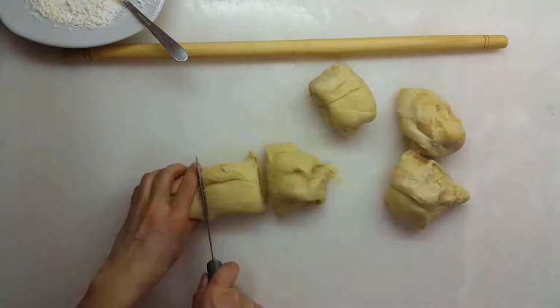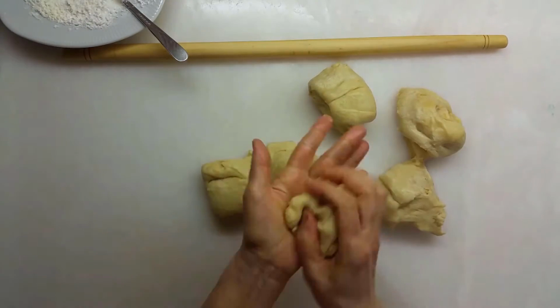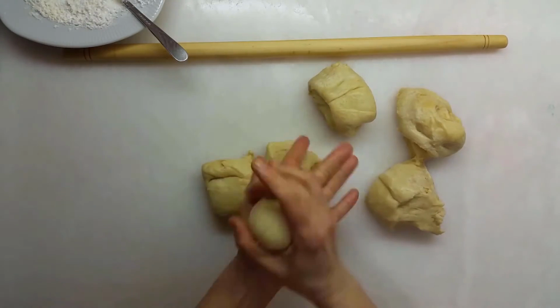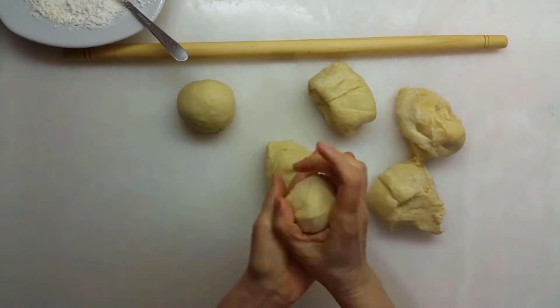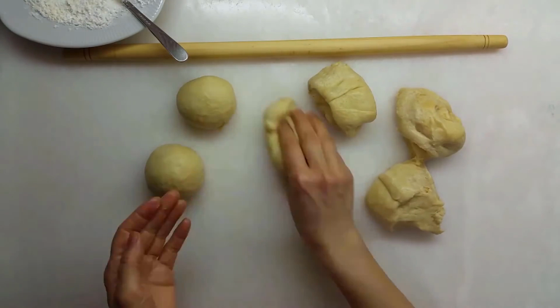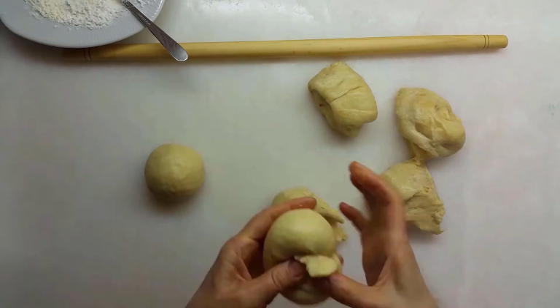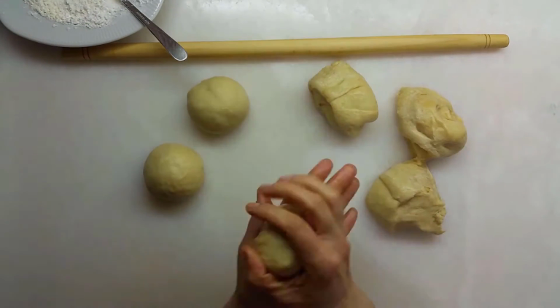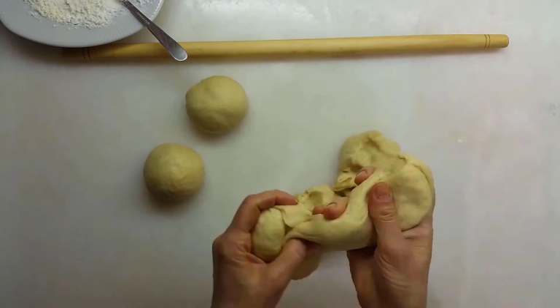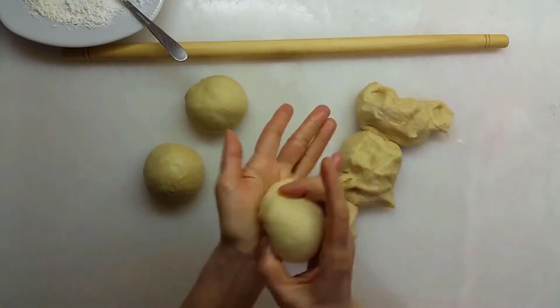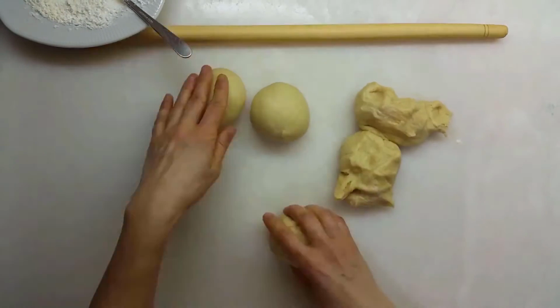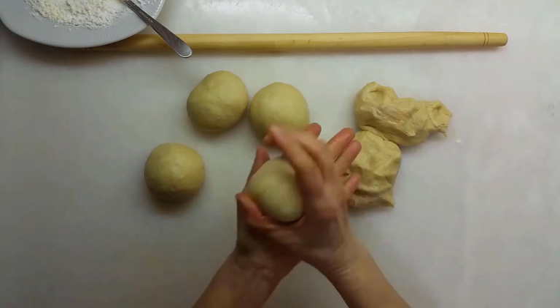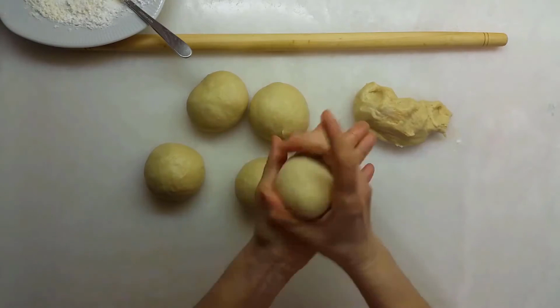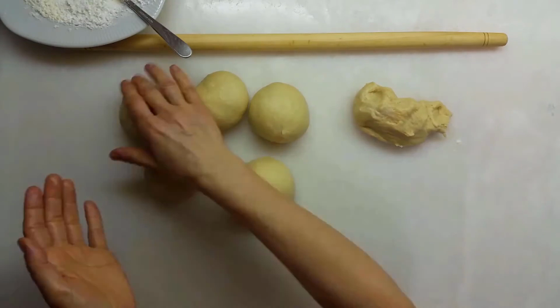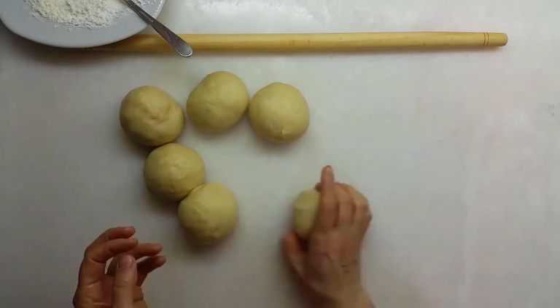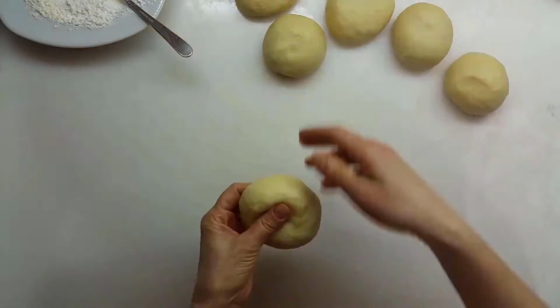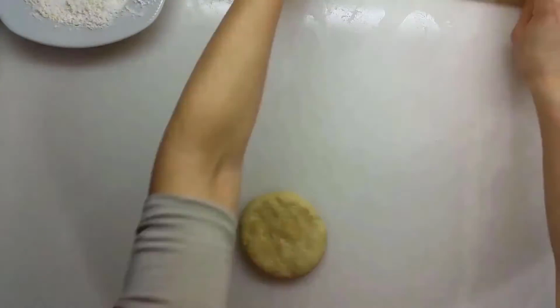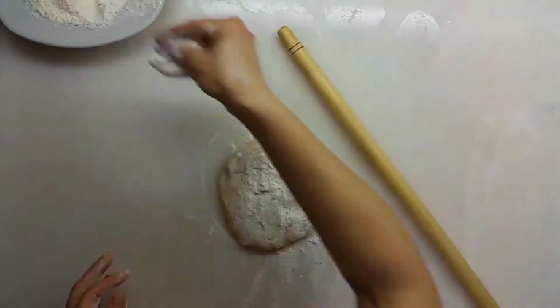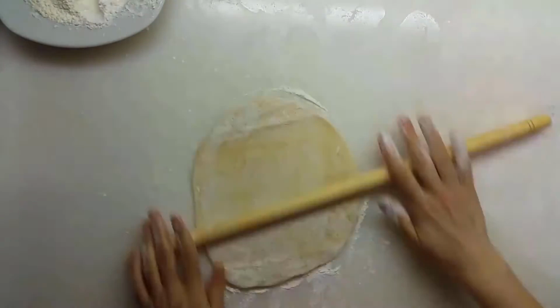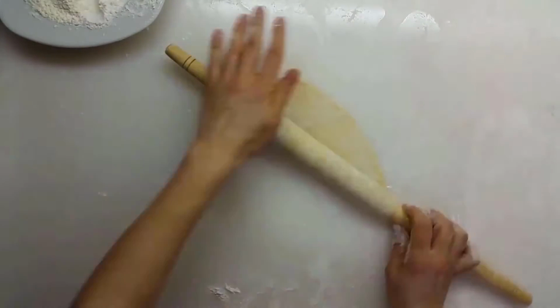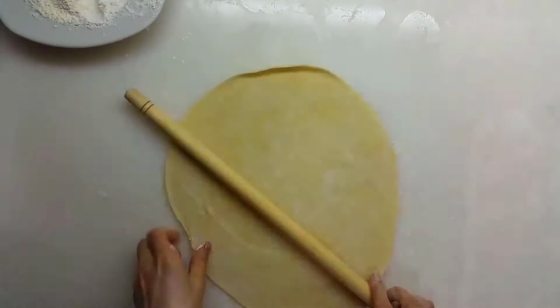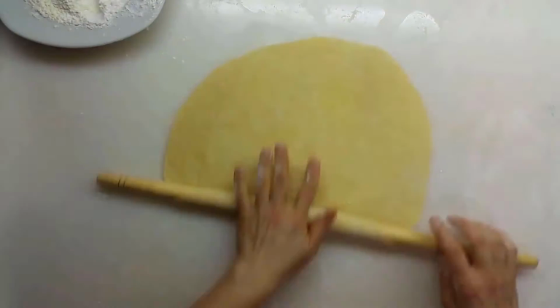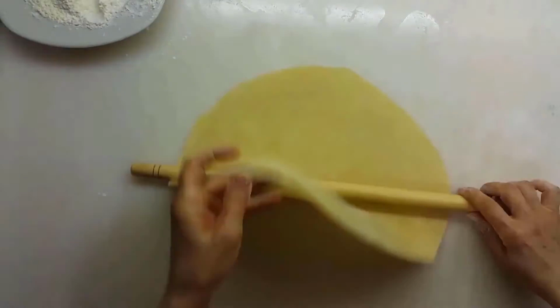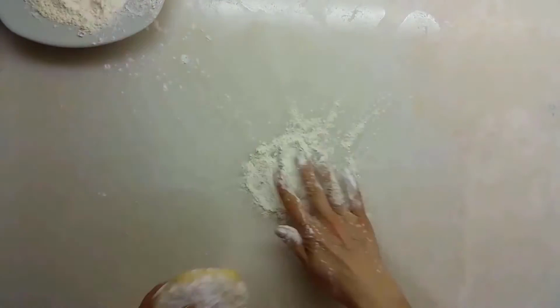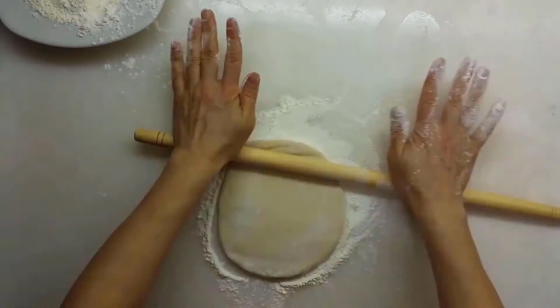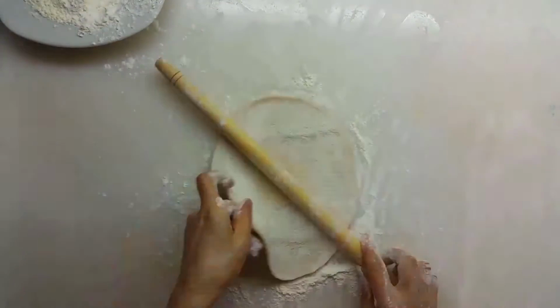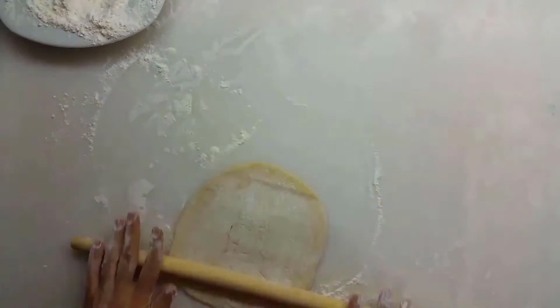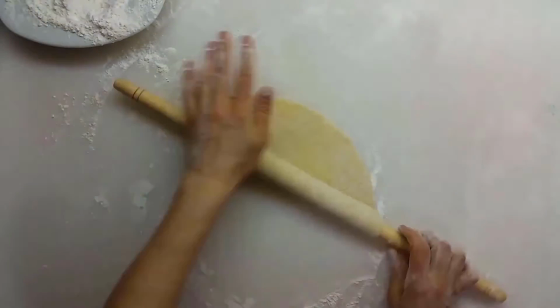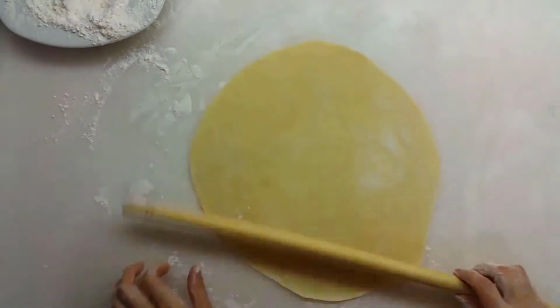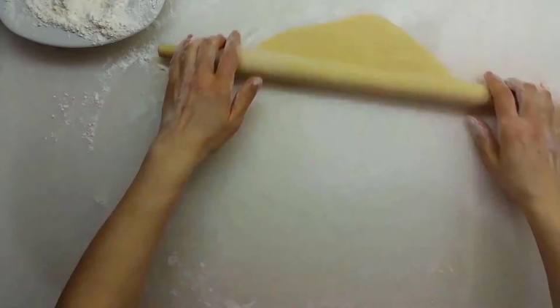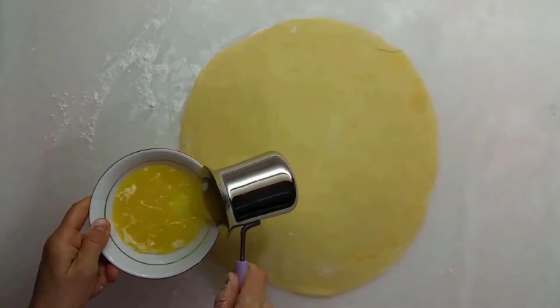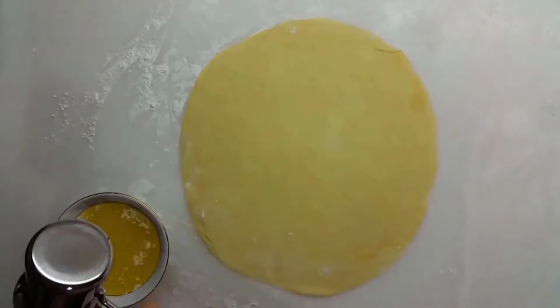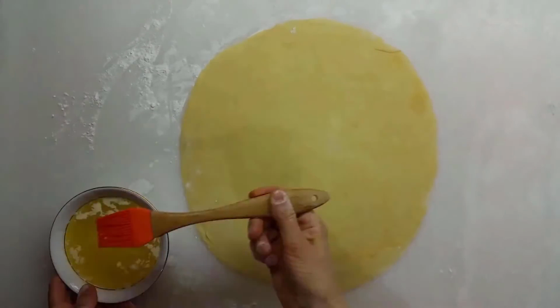Disintegrate the fermented dough into six equal pieces and make them into lumps. Roll out the lumps making them a circular 30 centimeters in diameter and take them aside.